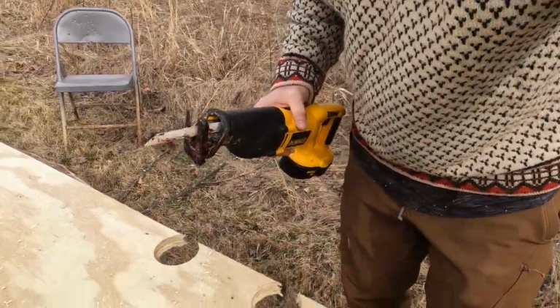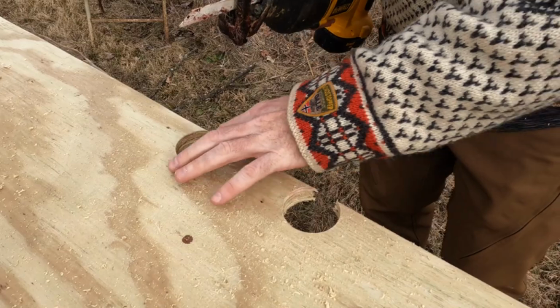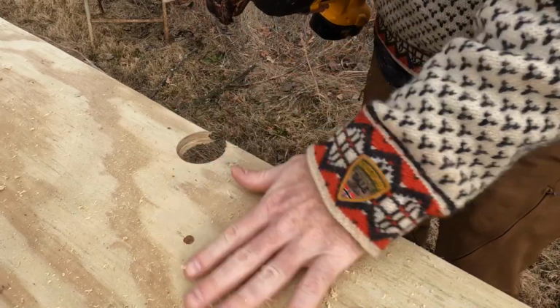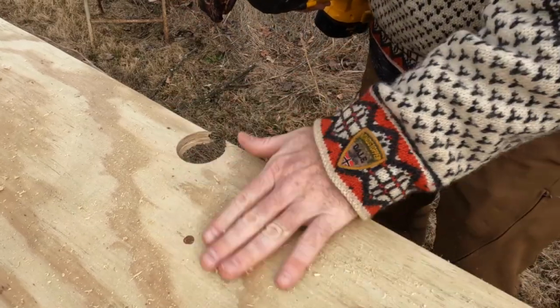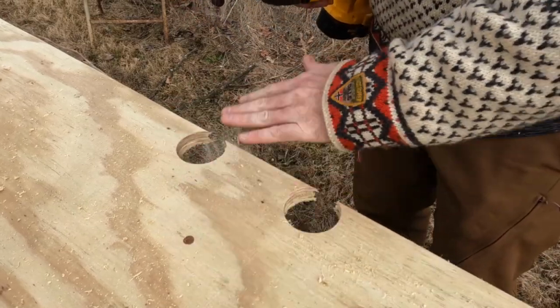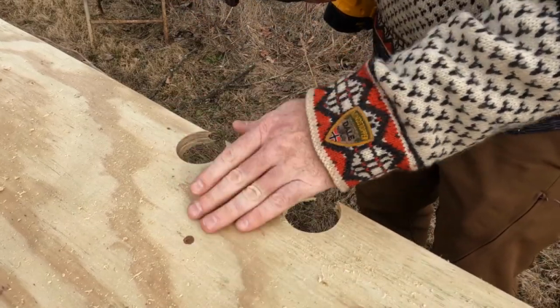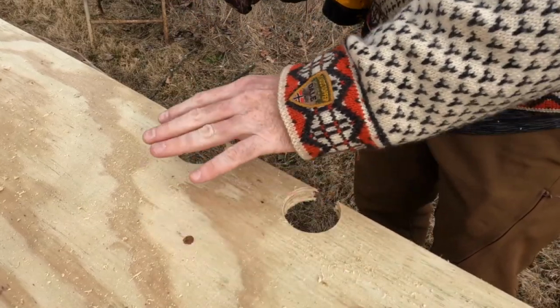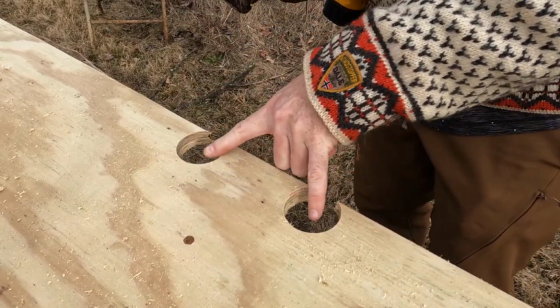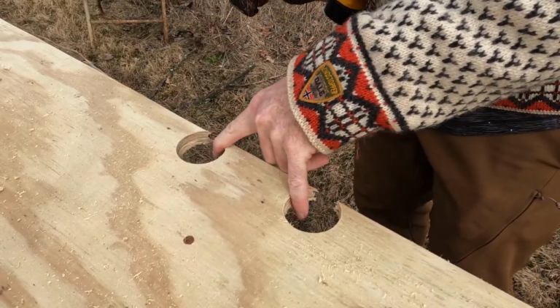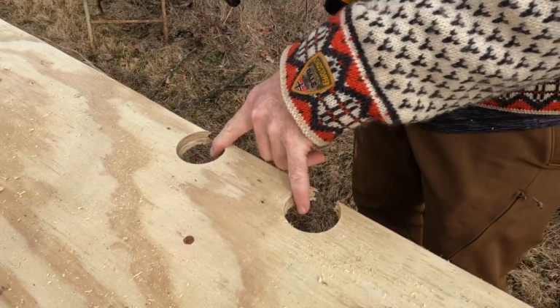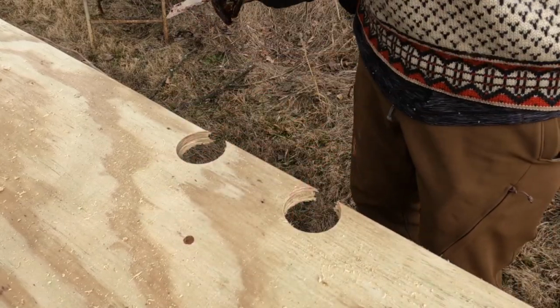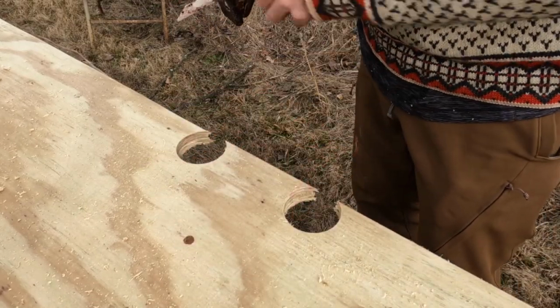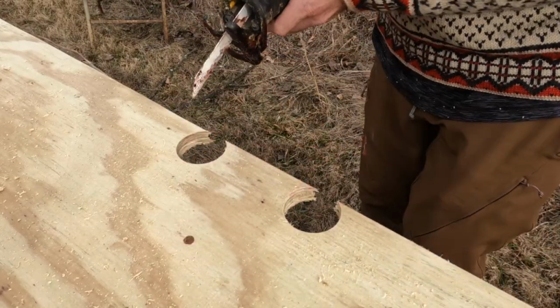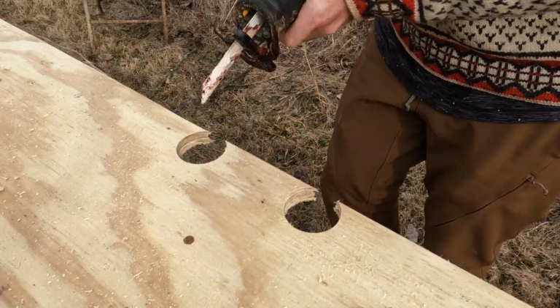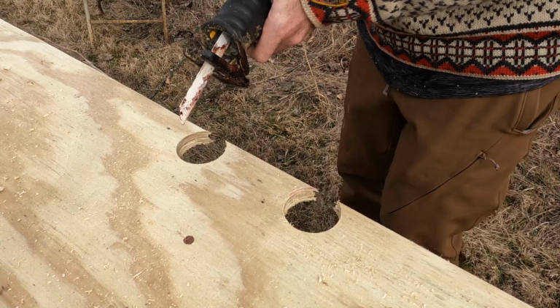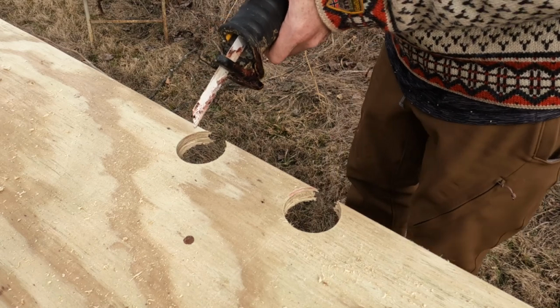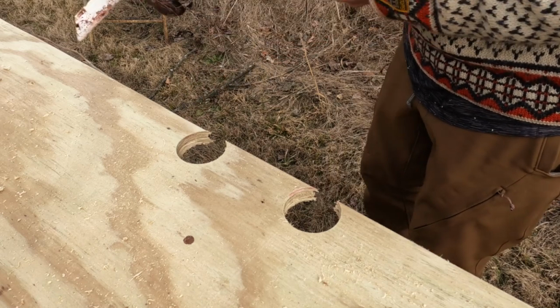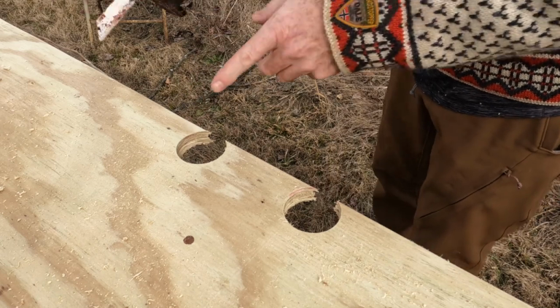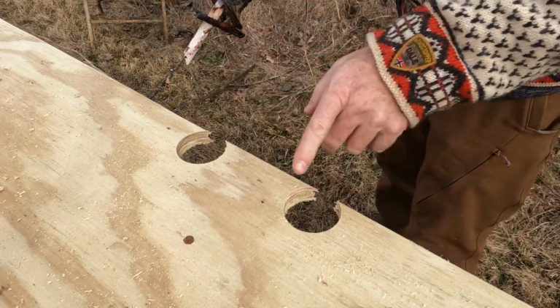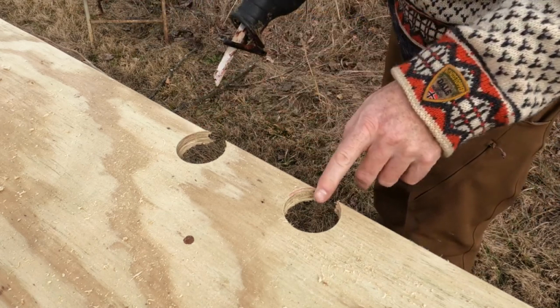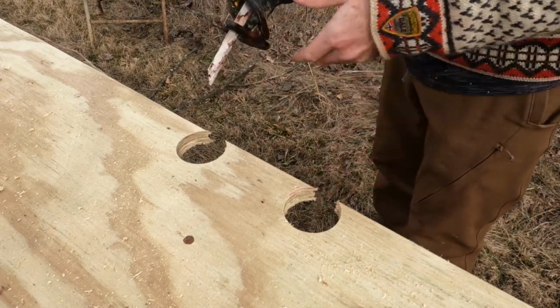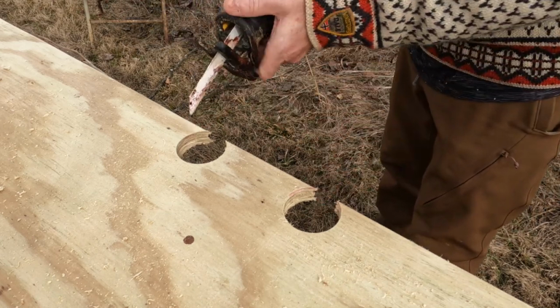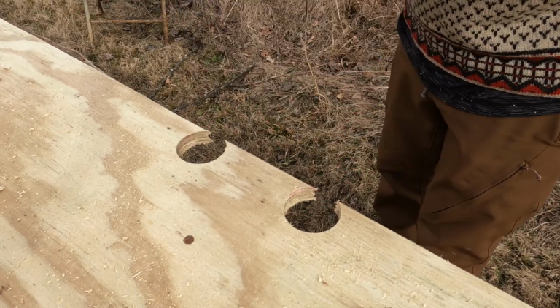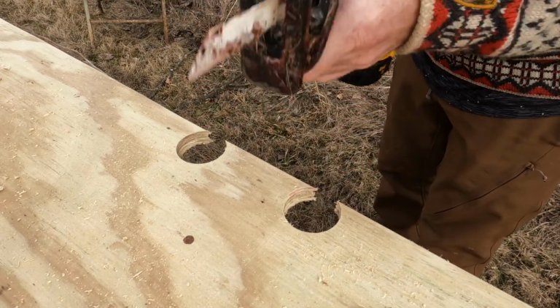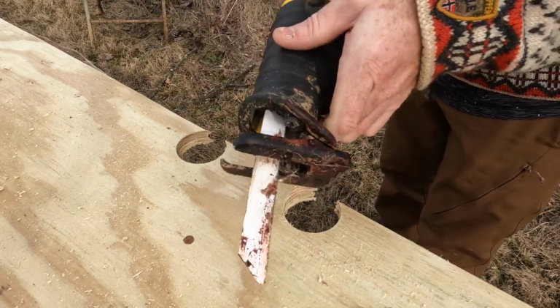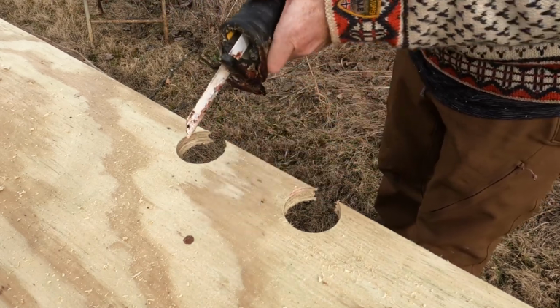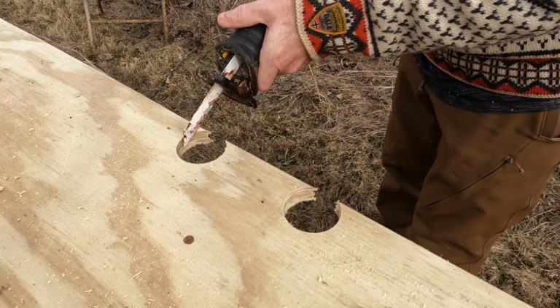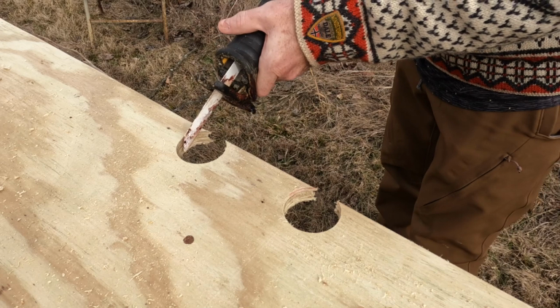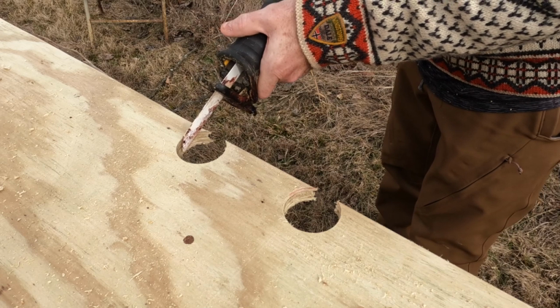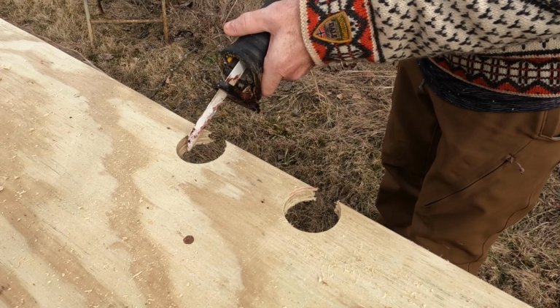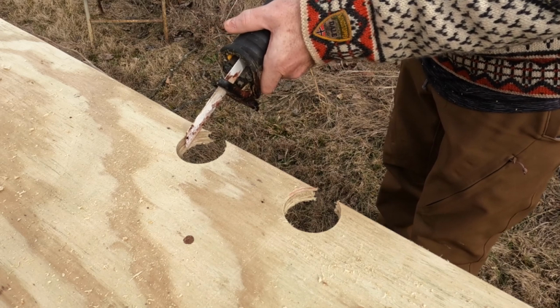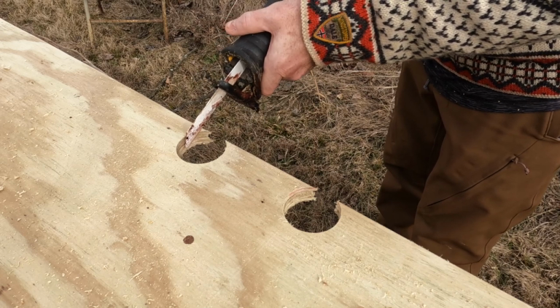All right, there's the two holes I drilled. Got two more depth there just to knock off these little points. I've got deer blood and guts on it from using this to cut through deer bone.